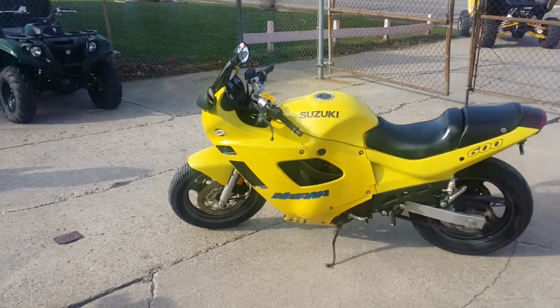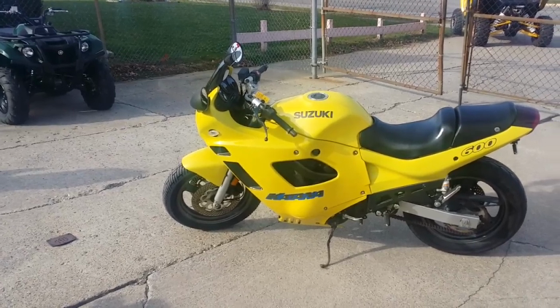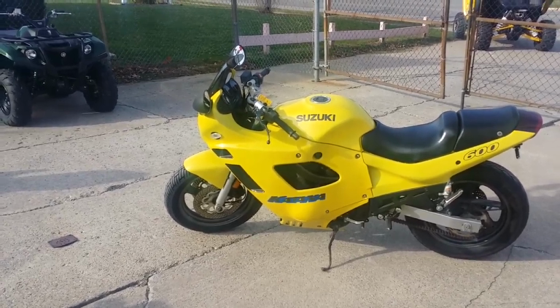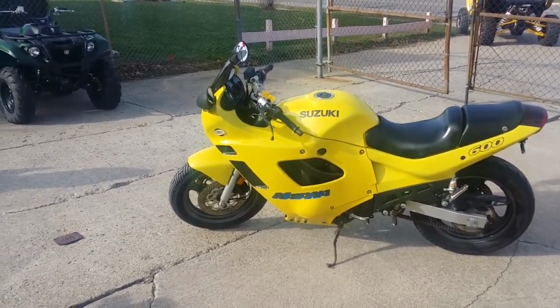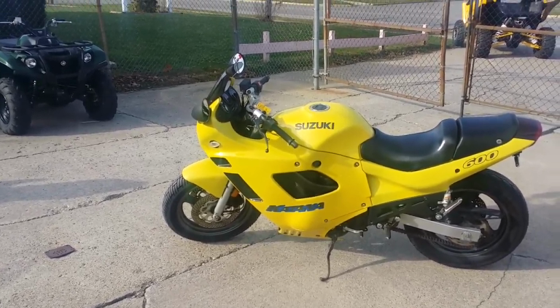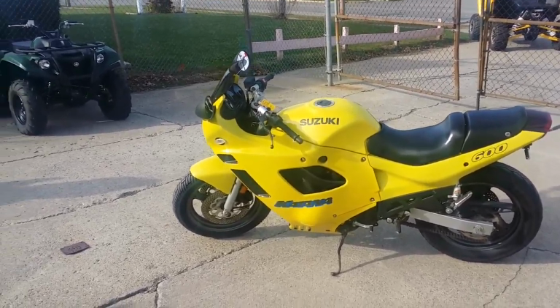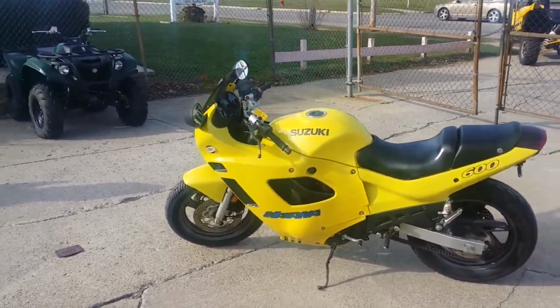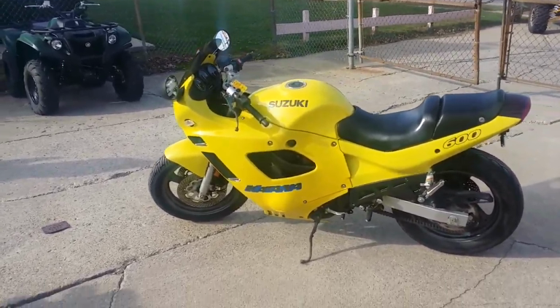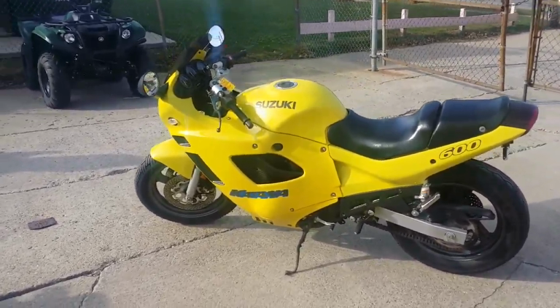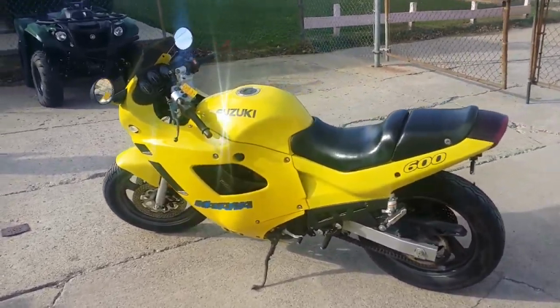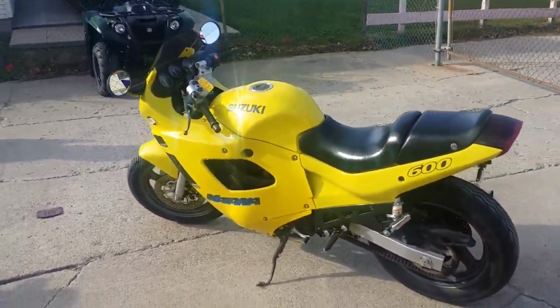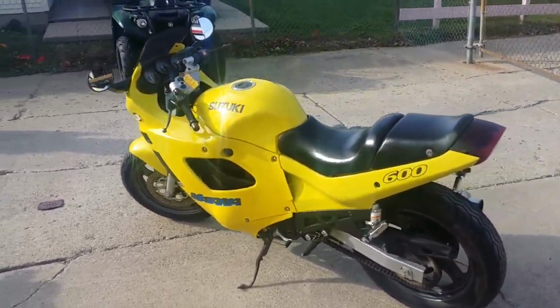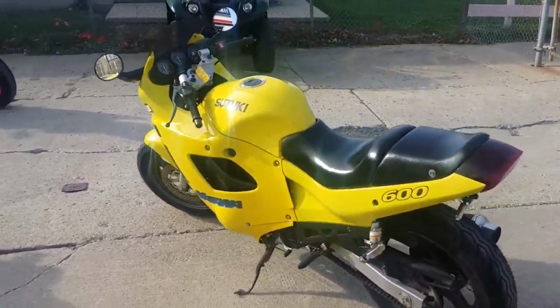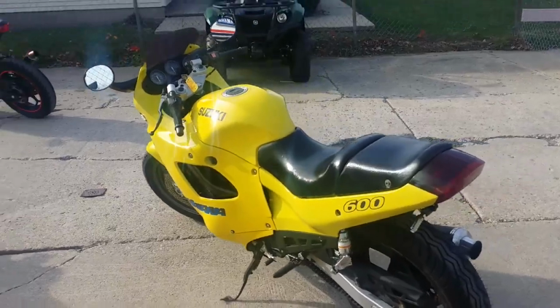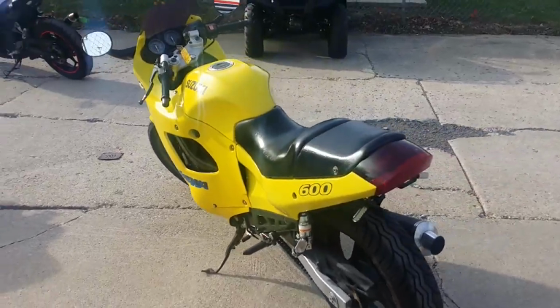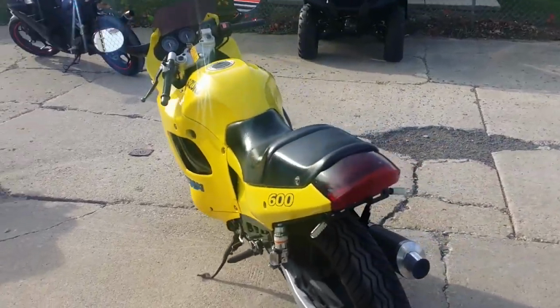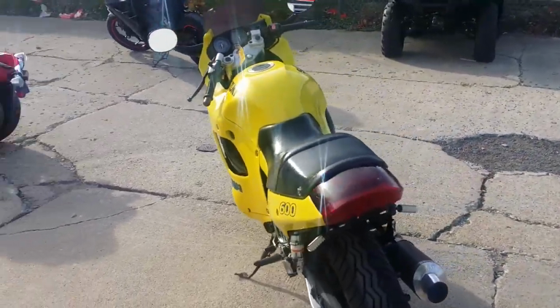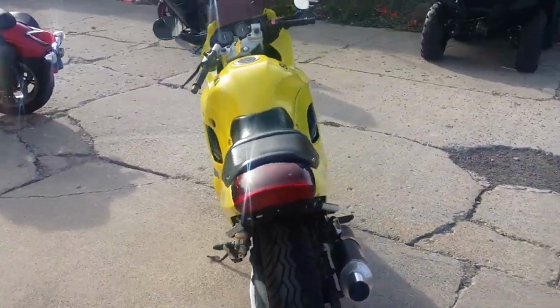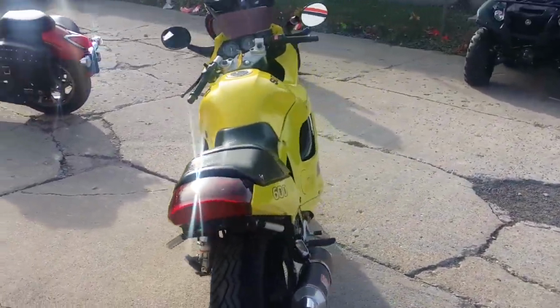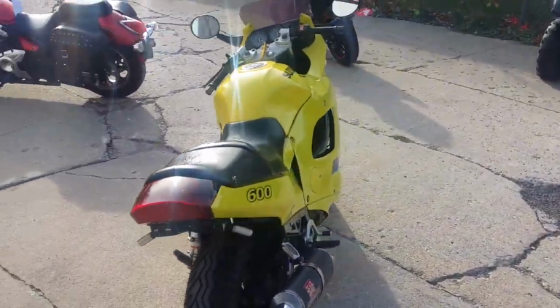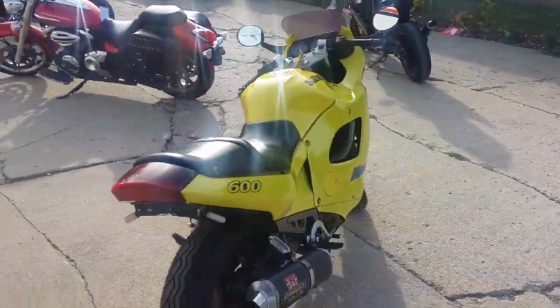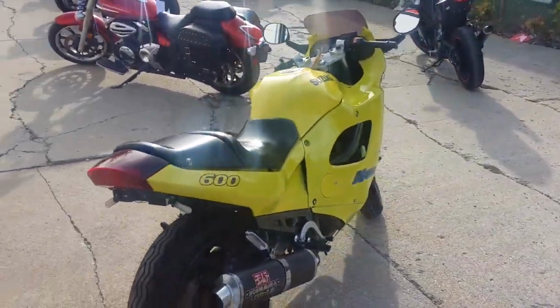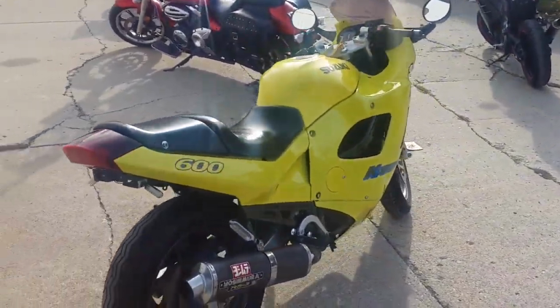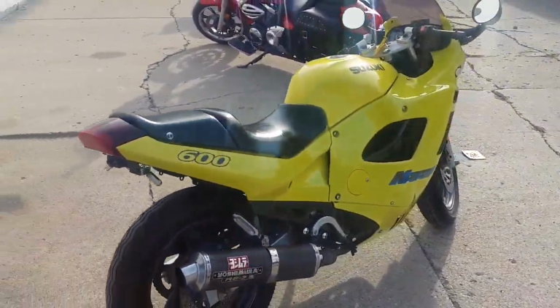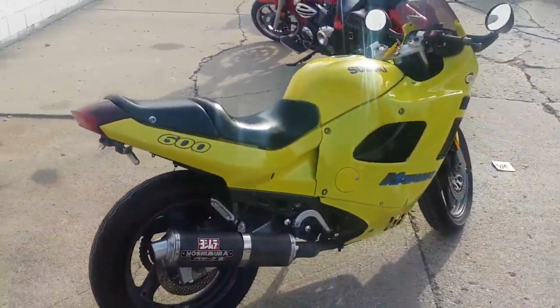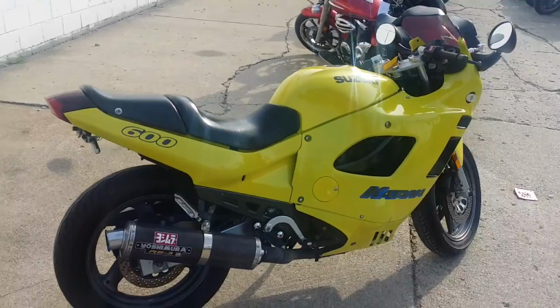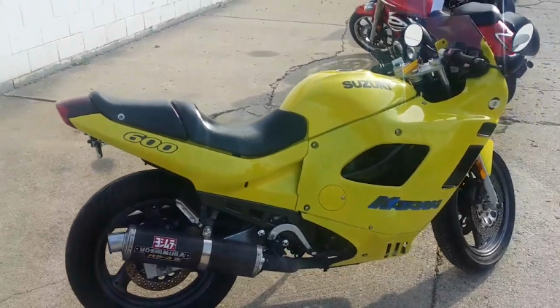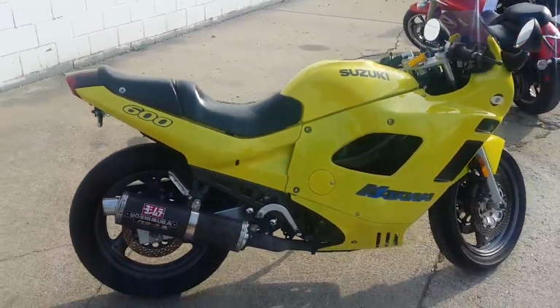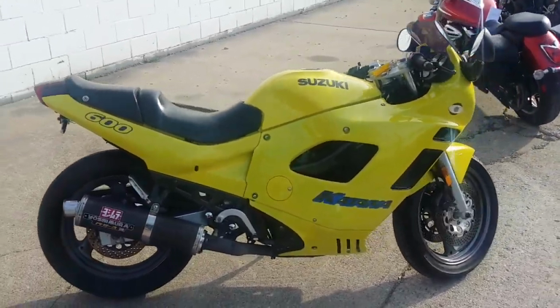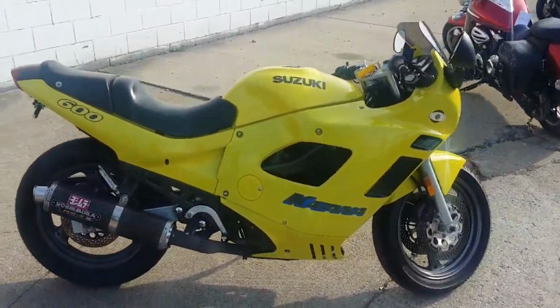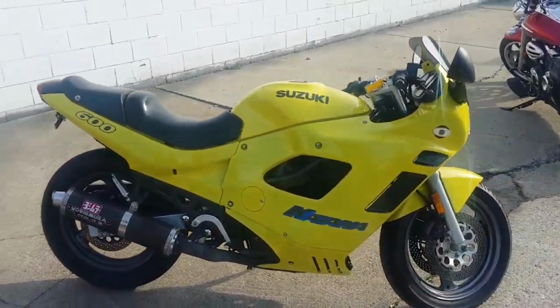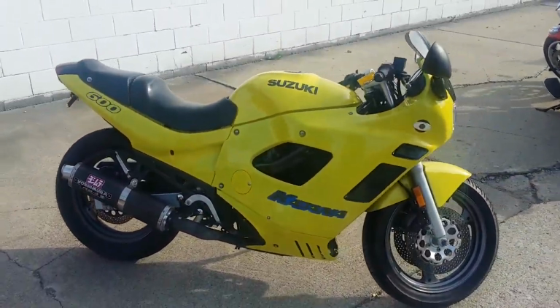Hey guys, at Approval Powersports we got over 400 used bikes in our showroom. We got financing for everyone. Today we got a good special going — it's a 1996 Suzuki Katana 600 sport bike for sale. We got this thing priced to move at $19.99.